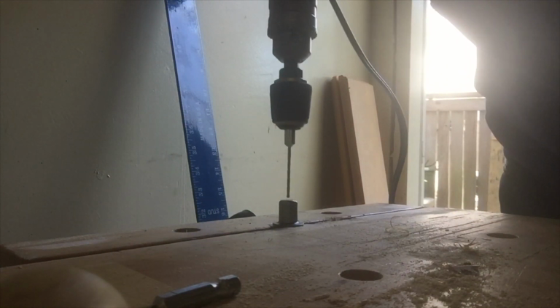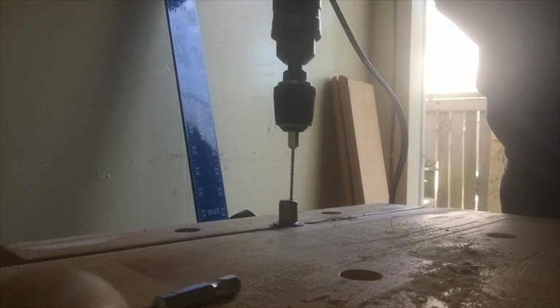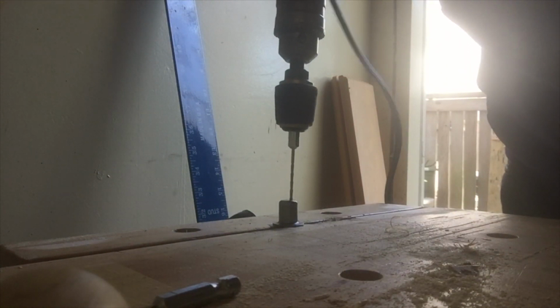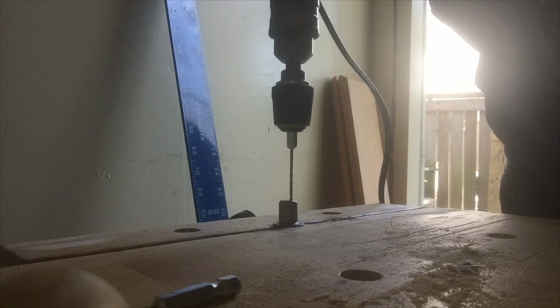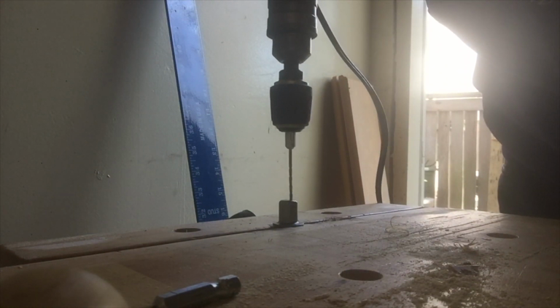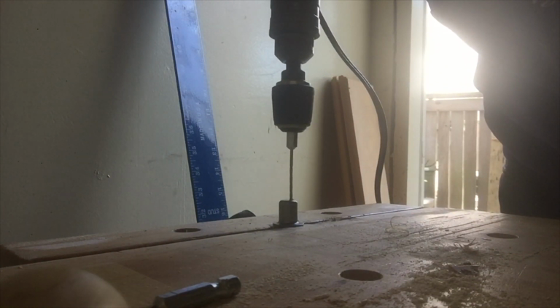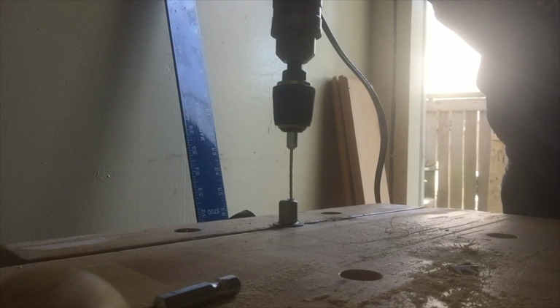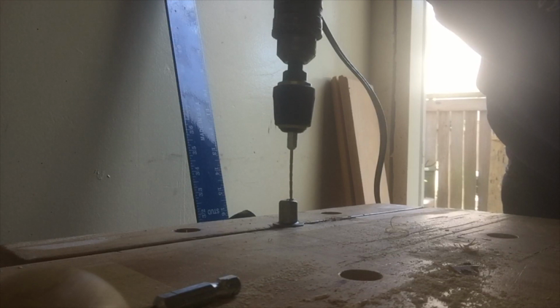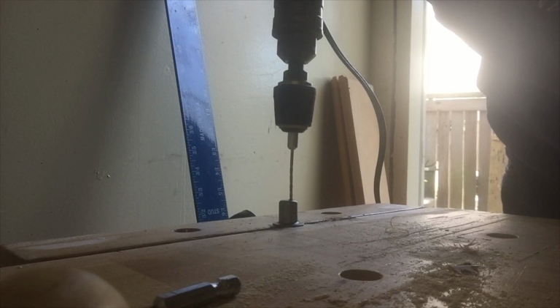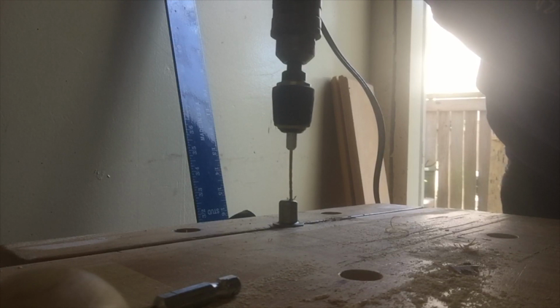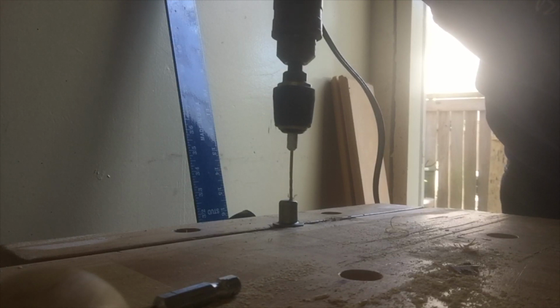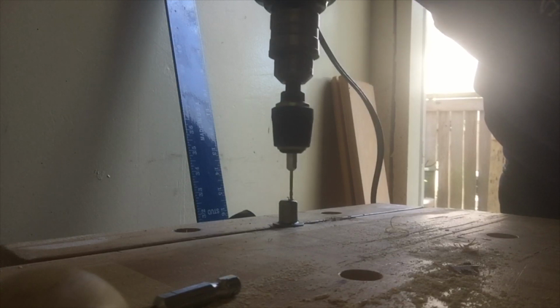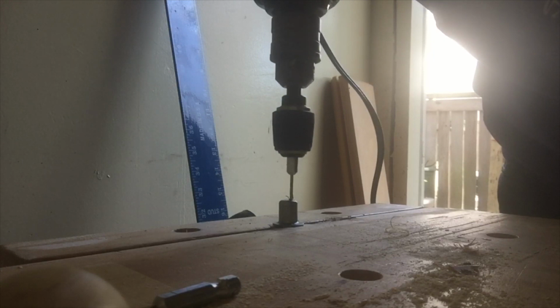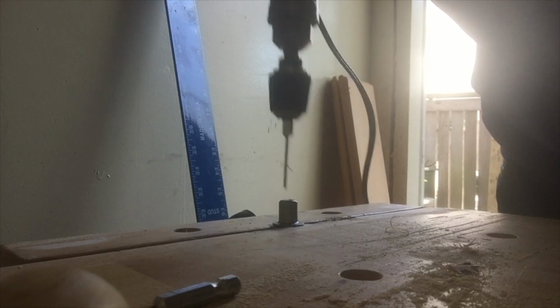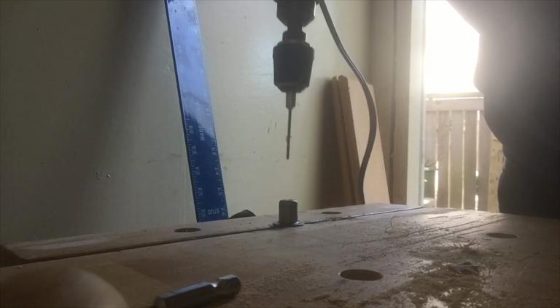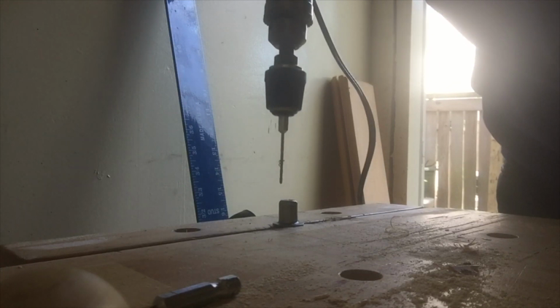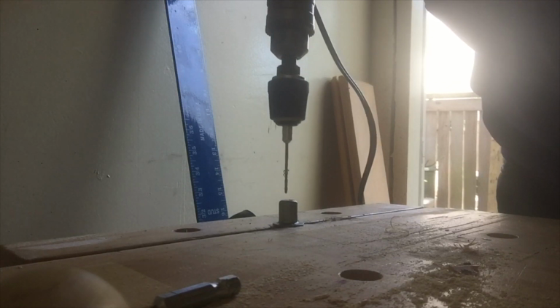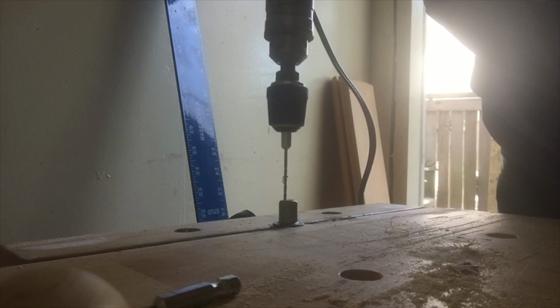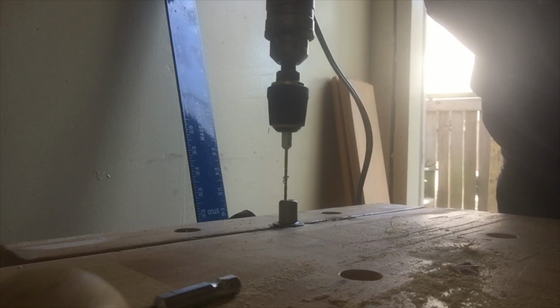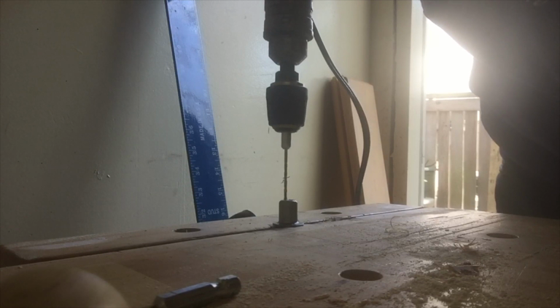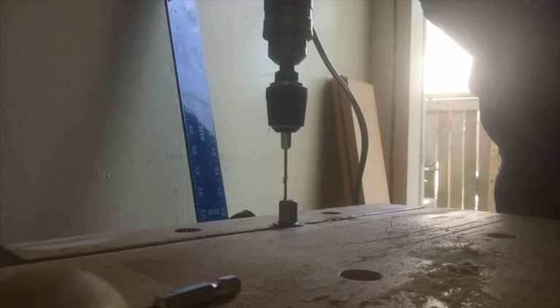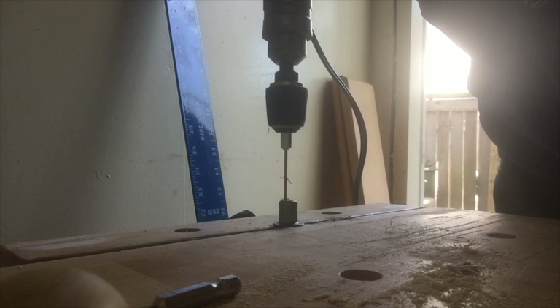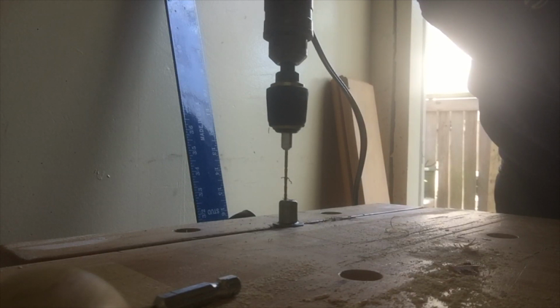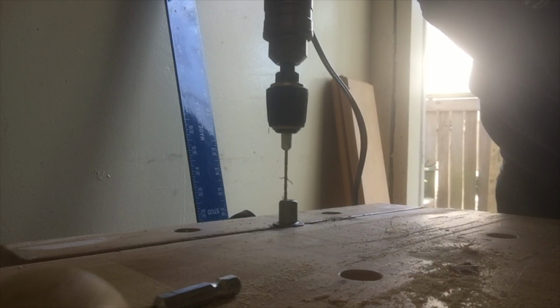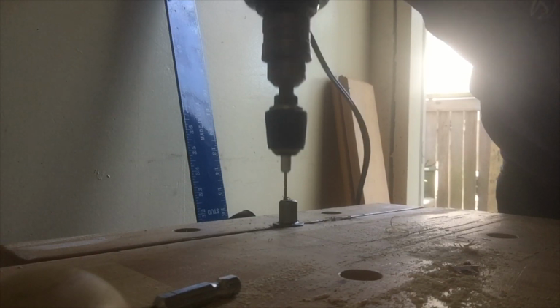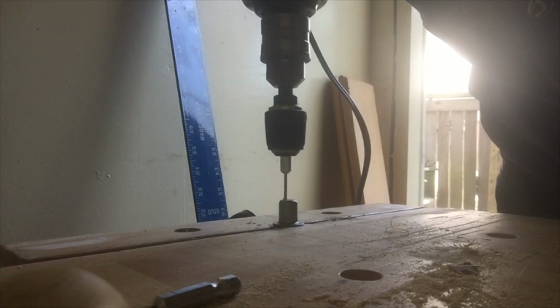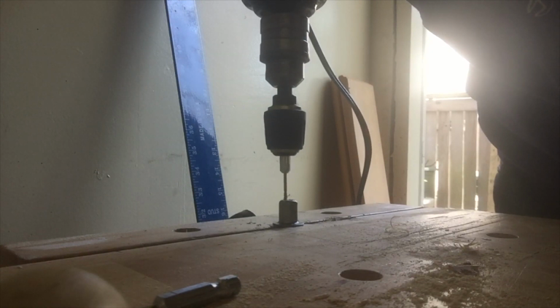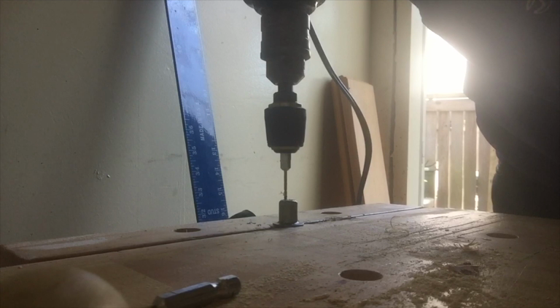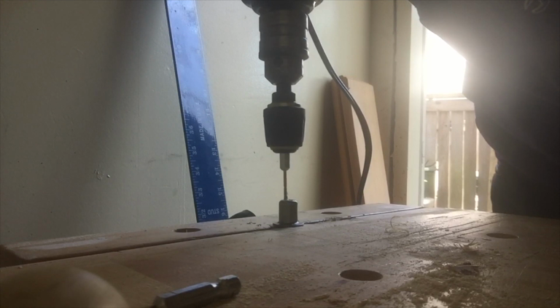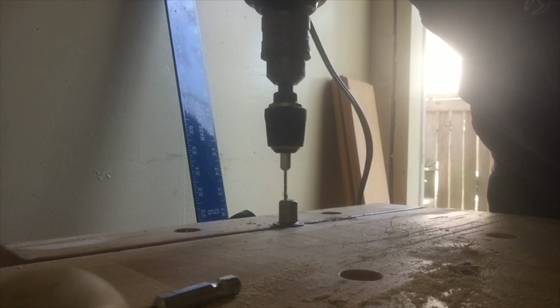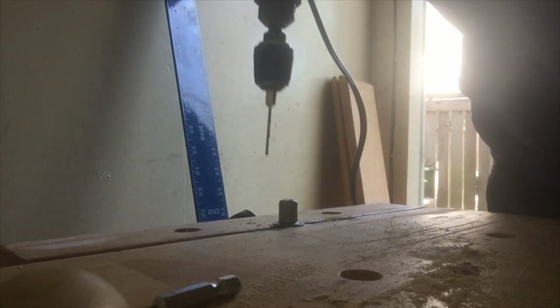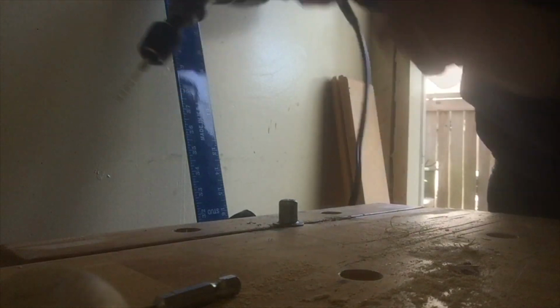This metal is pretty soft. You can see I'm going pretty slow here. You're going to want to get all the metal shards out — quite a bit. Try and get everything out of there.